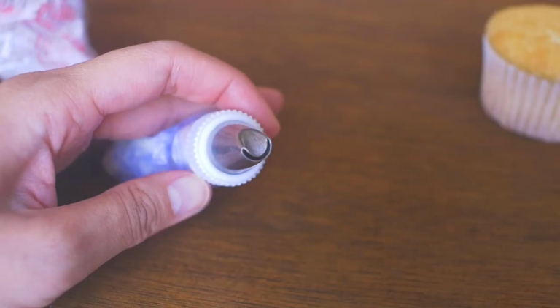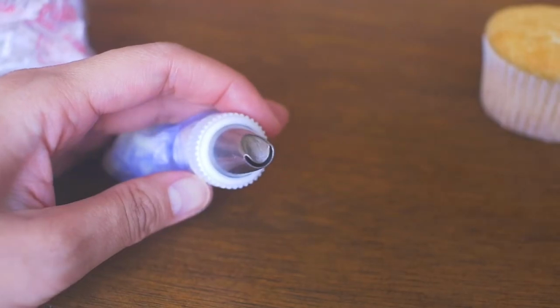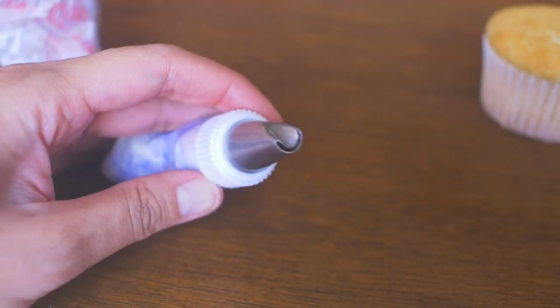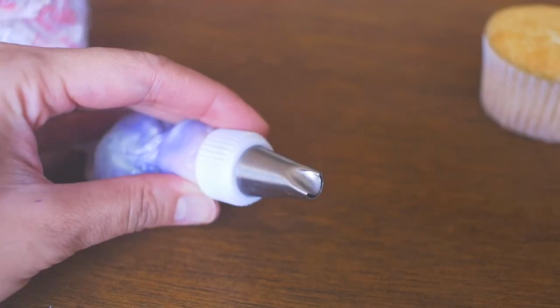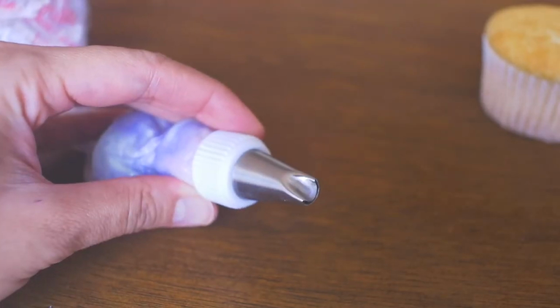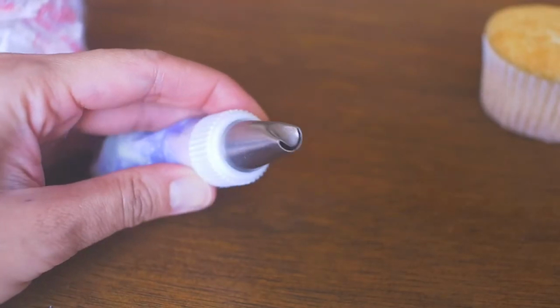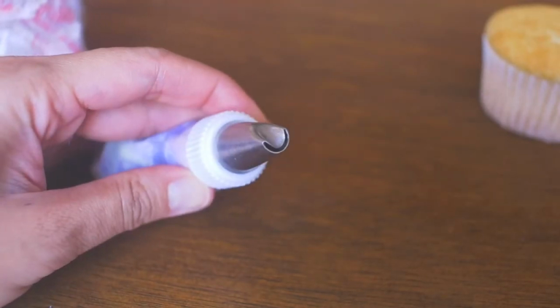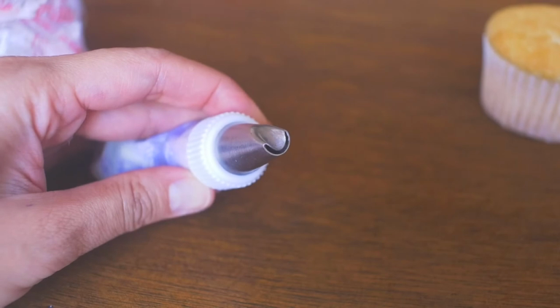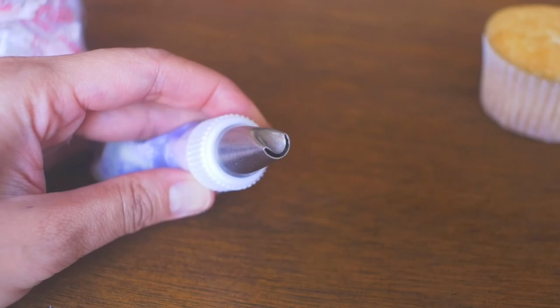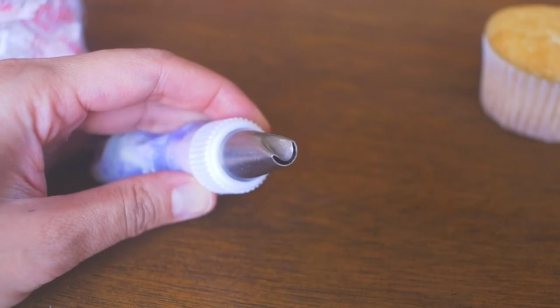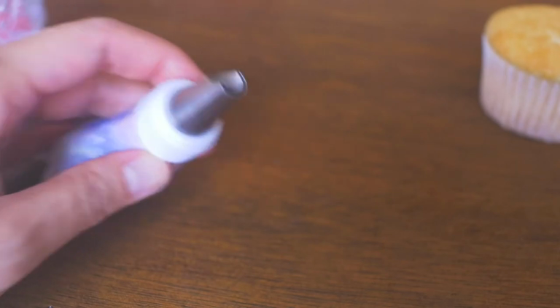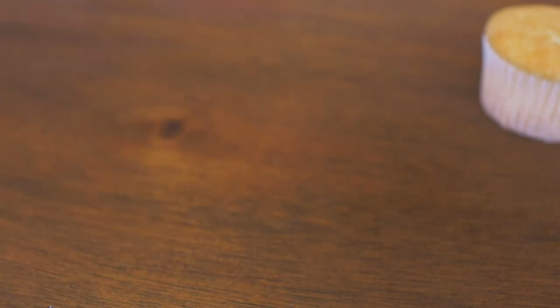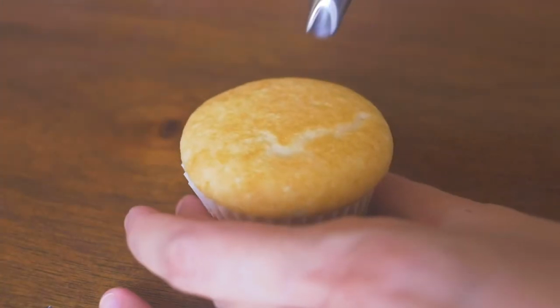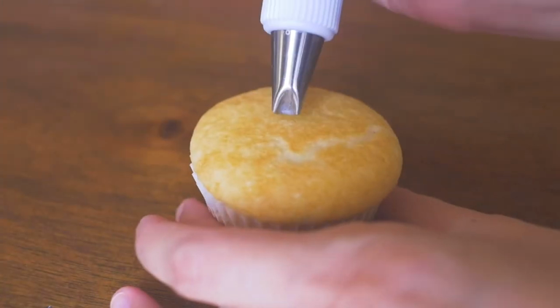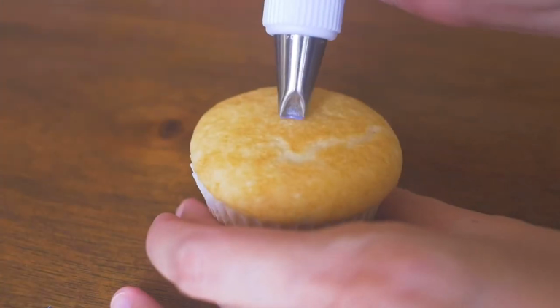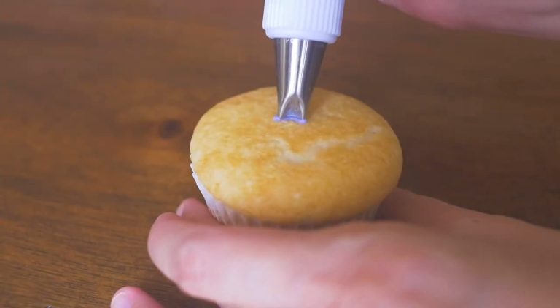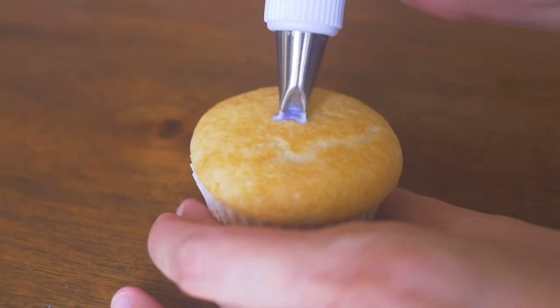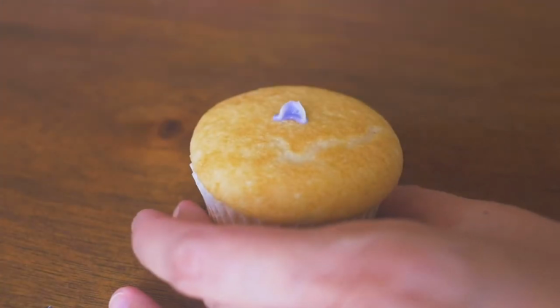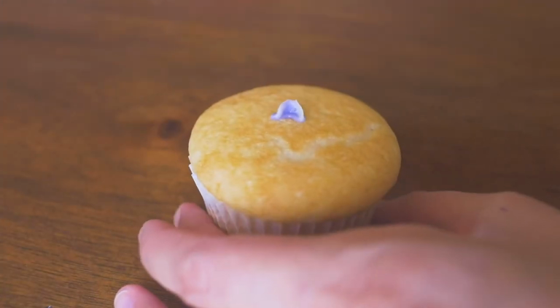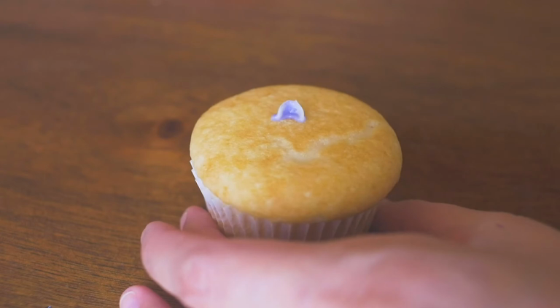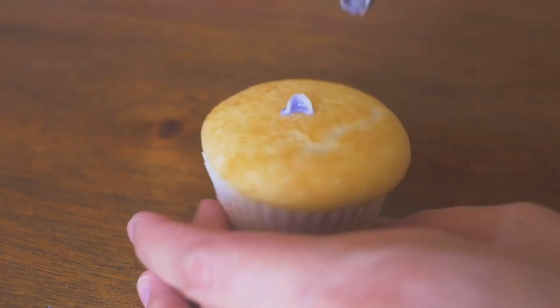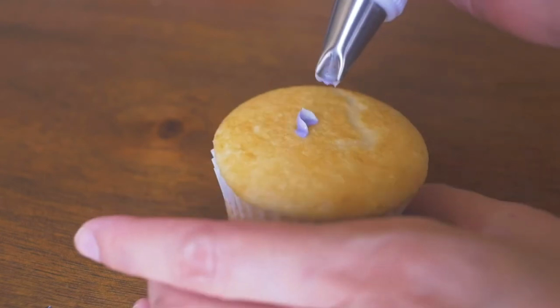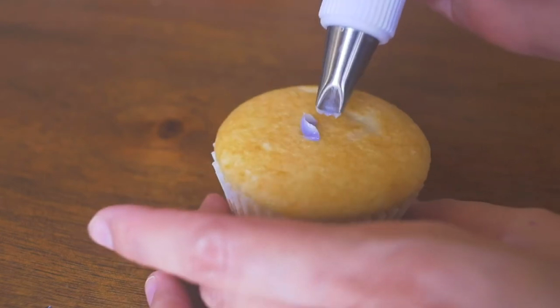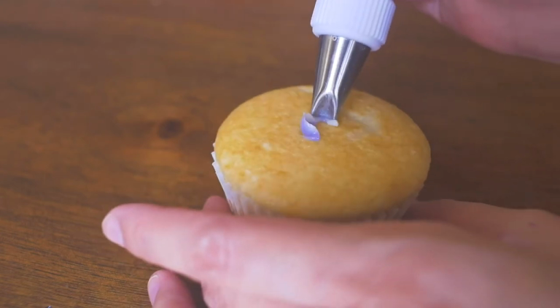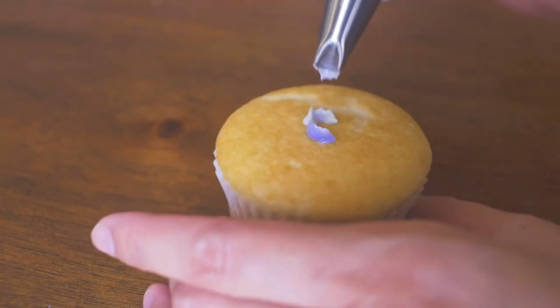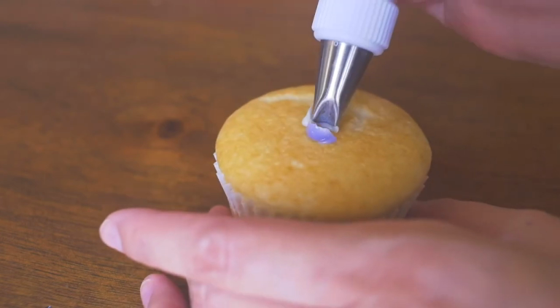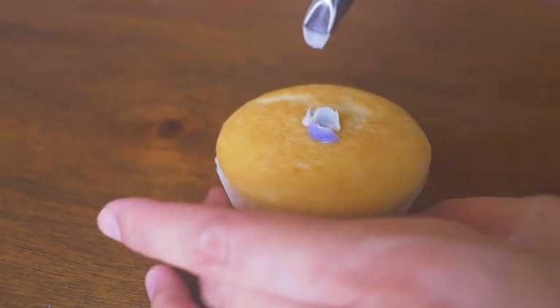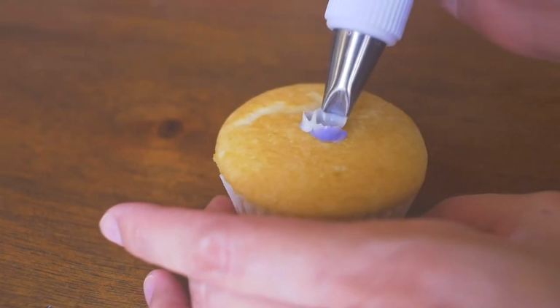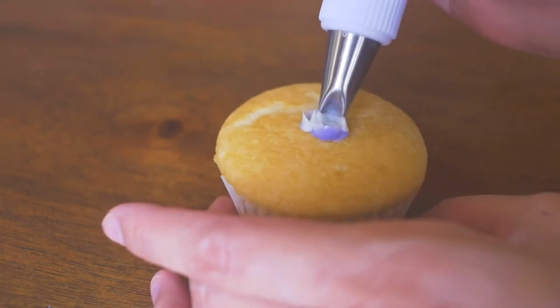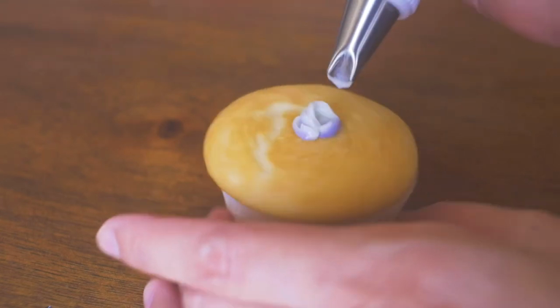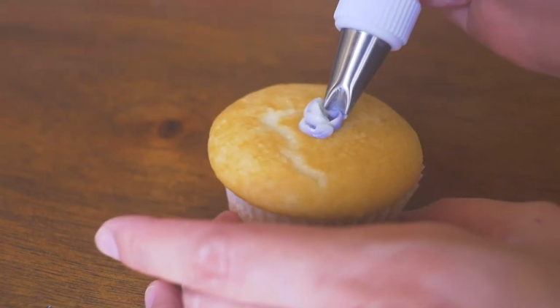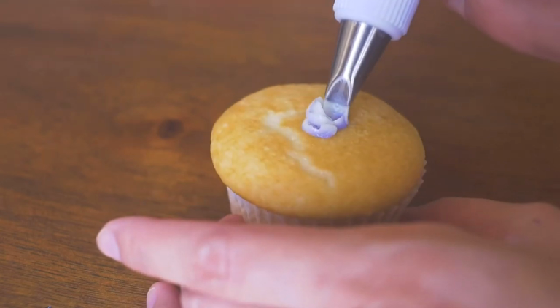With a u-shaped piping tip — also called a chrysanthemum piping tip, and I'll leave a link in the description to where you can purchase this — gently pipe out the buttercream onto your cupcake, one petal at a time.